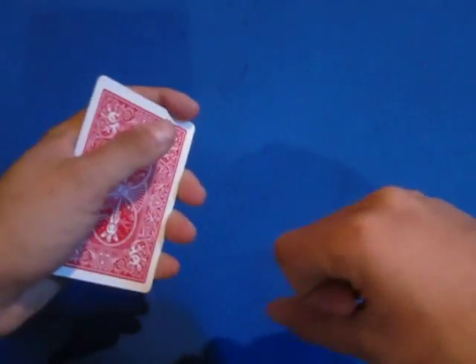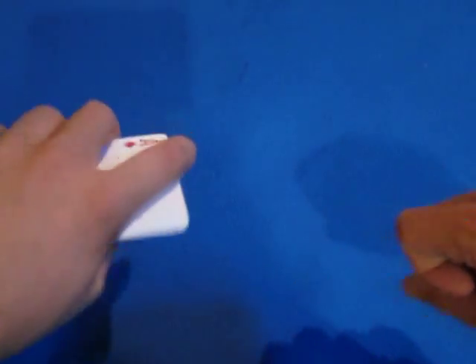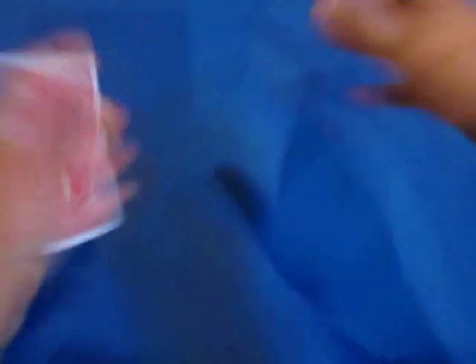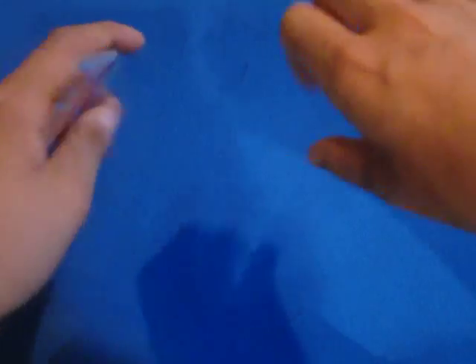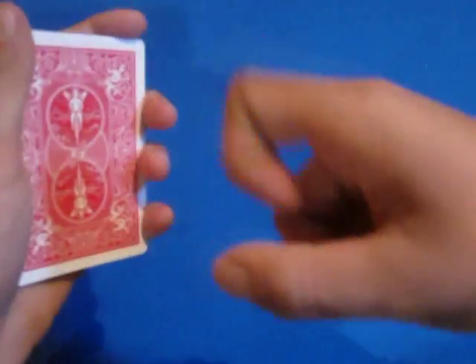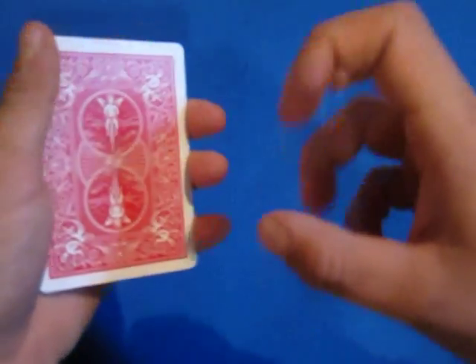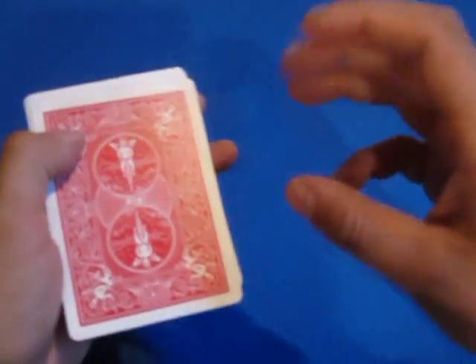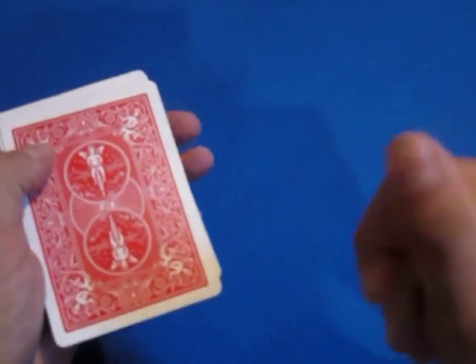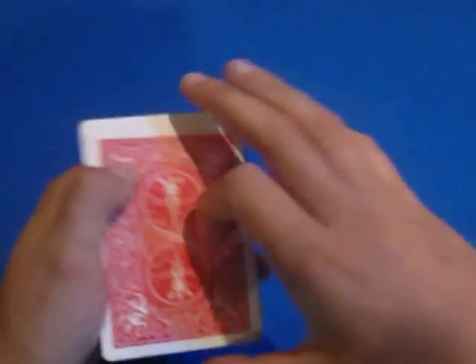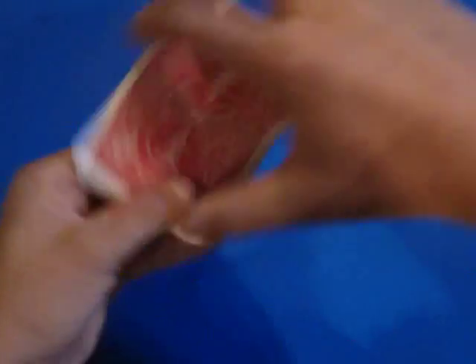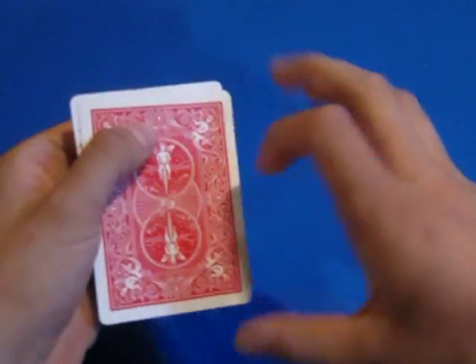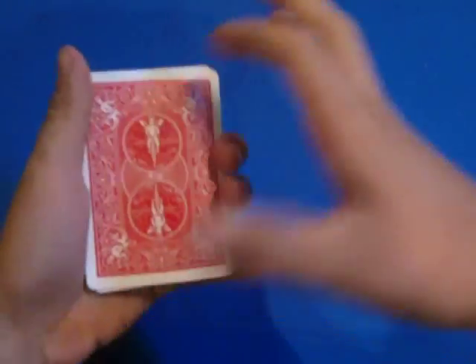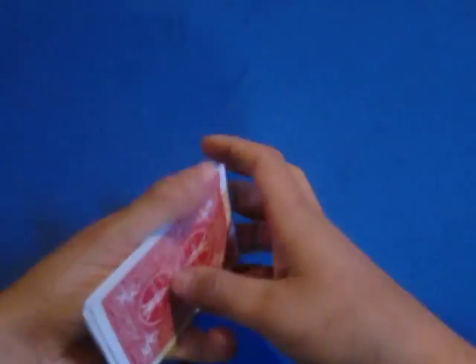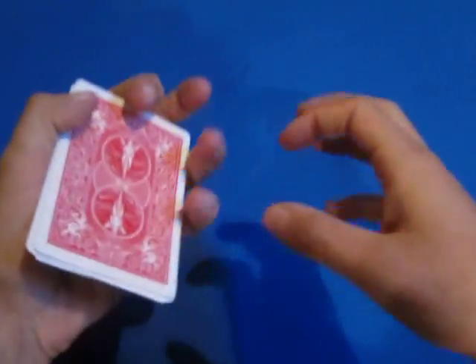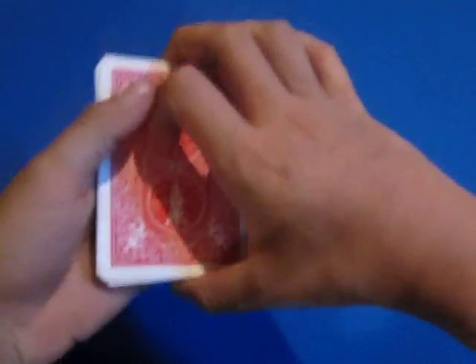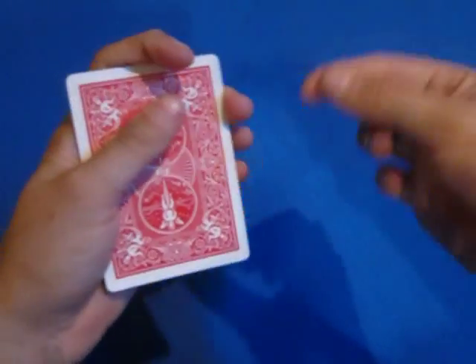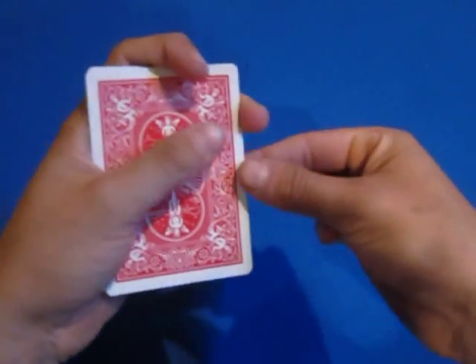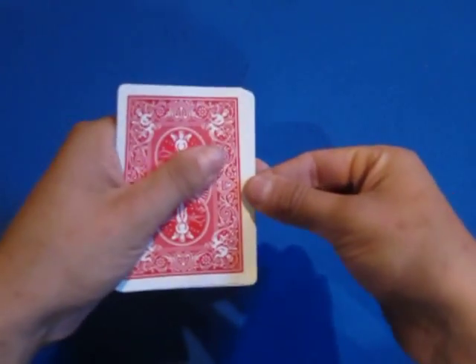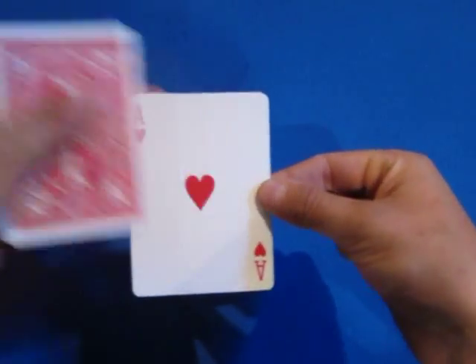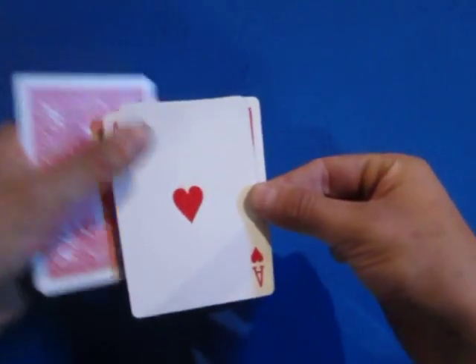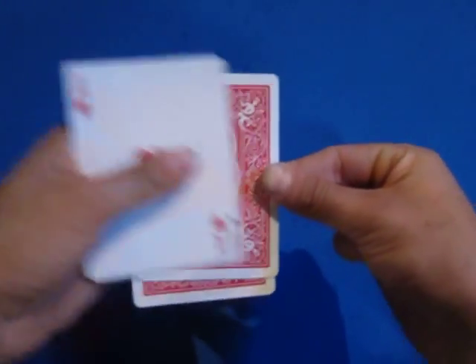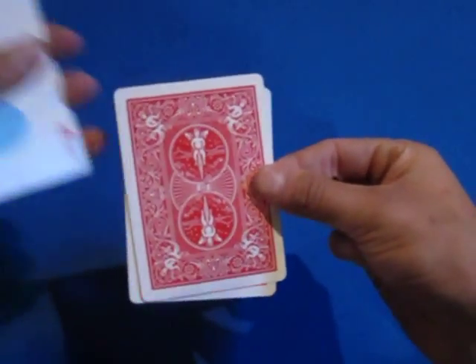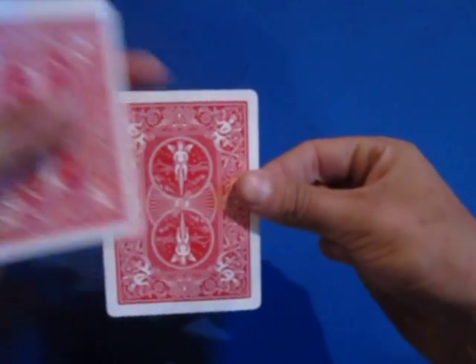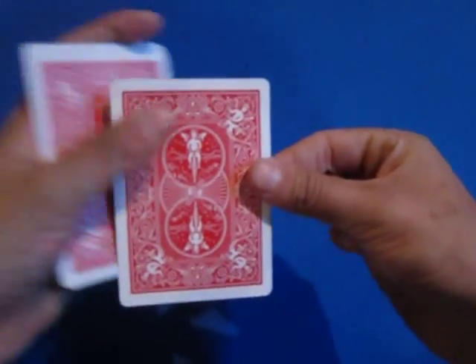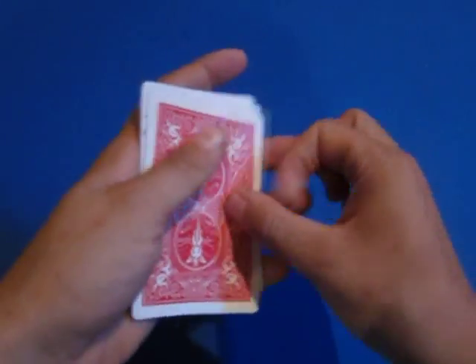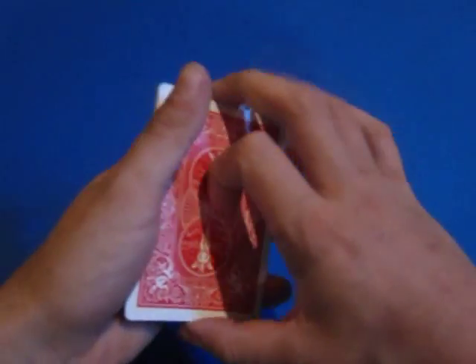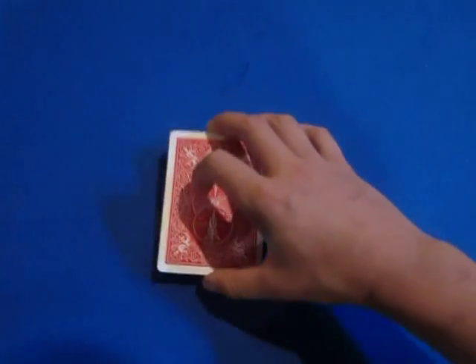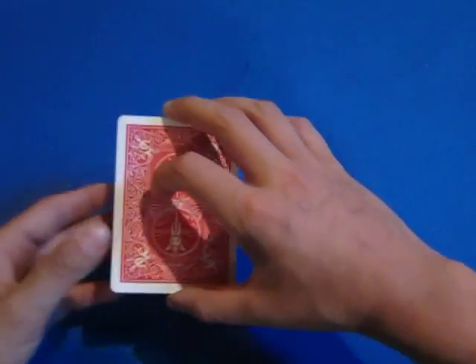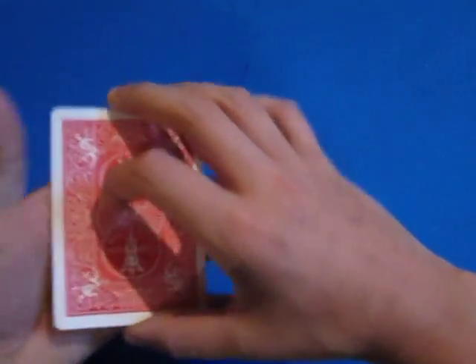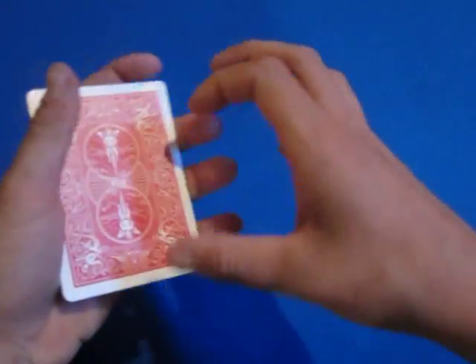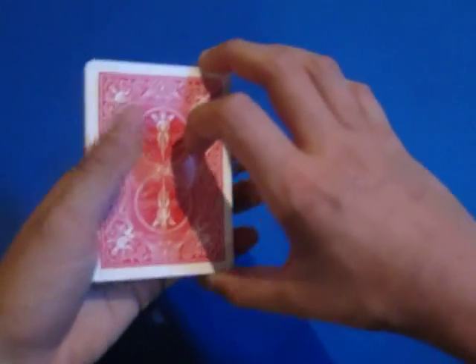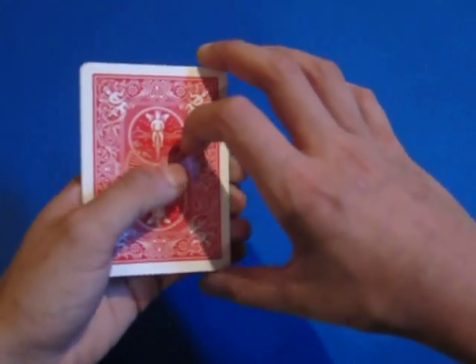So you do a magical gesture — whatever you want — and then you do an Elmsley Count to show that these cards are turned over.